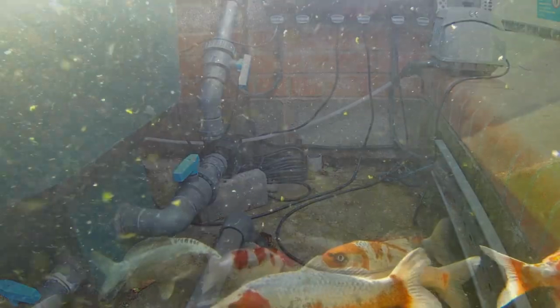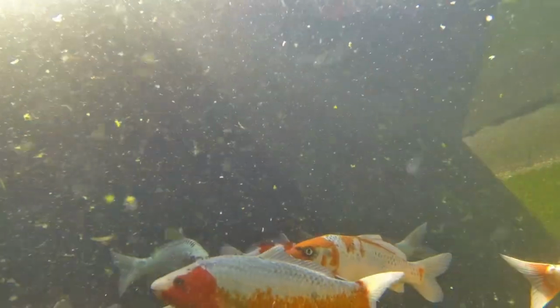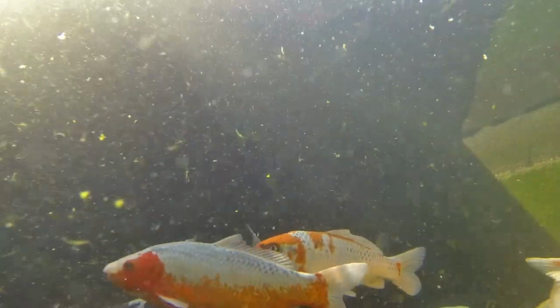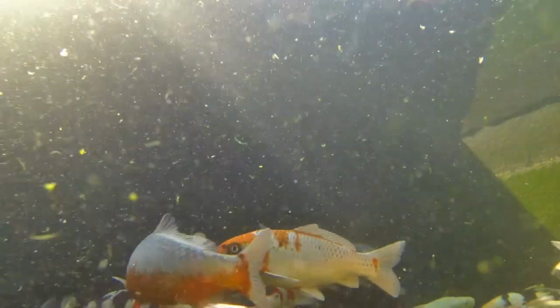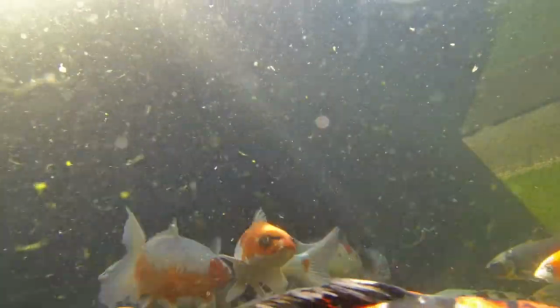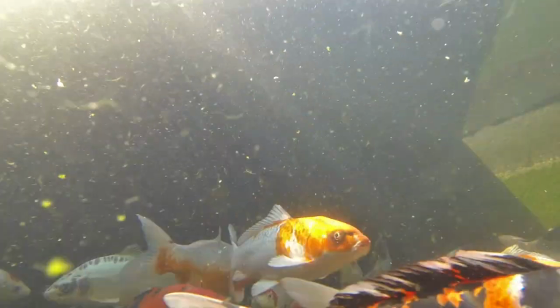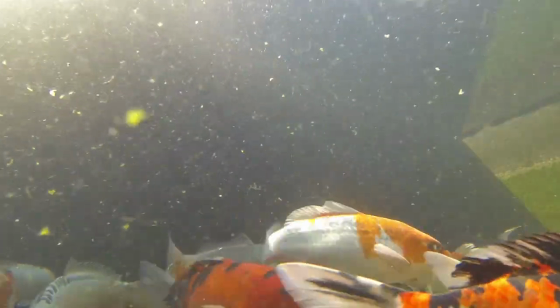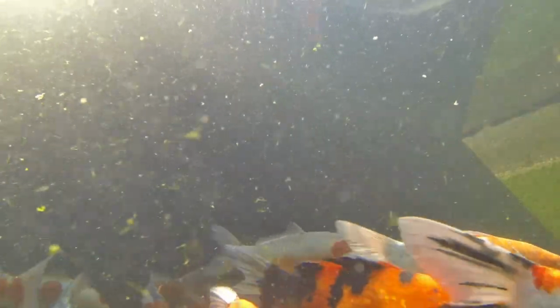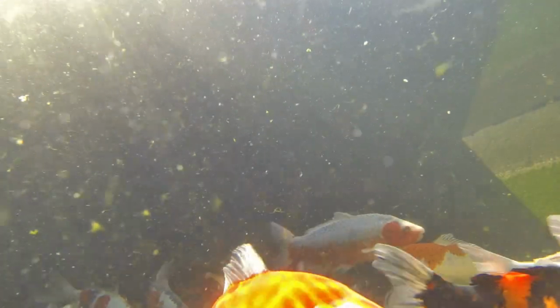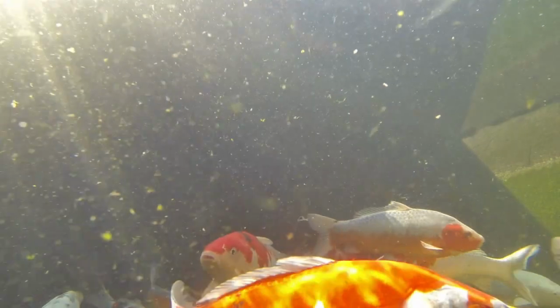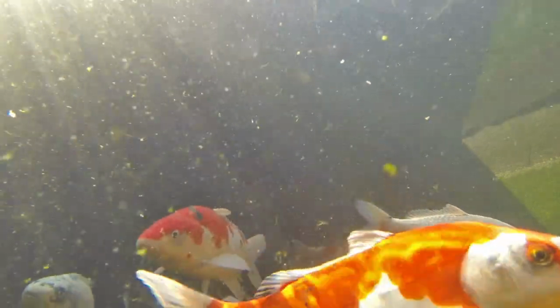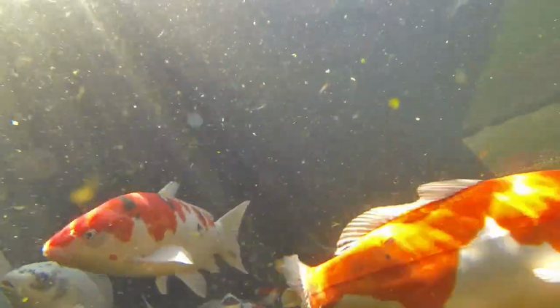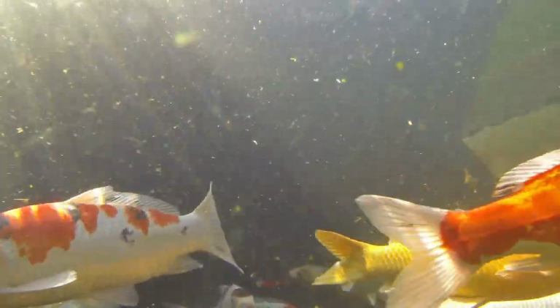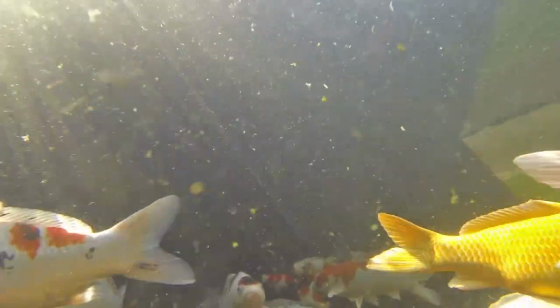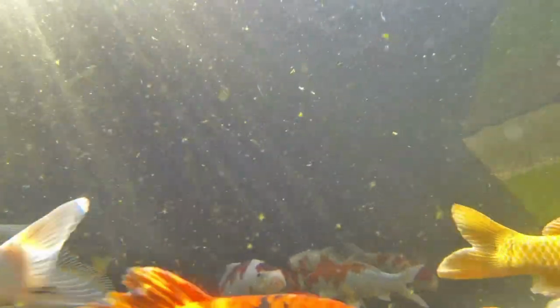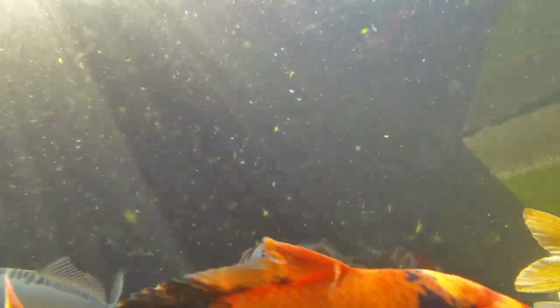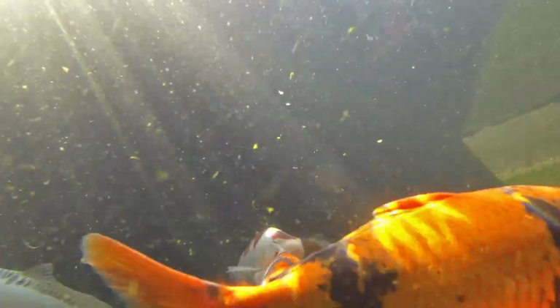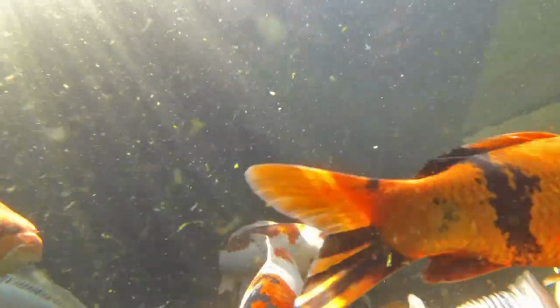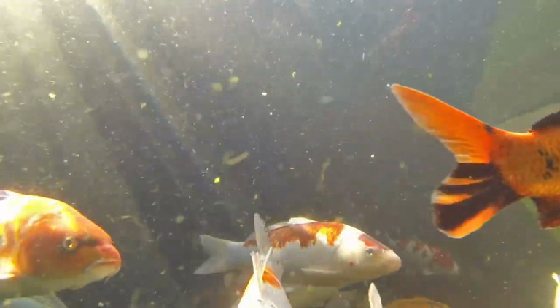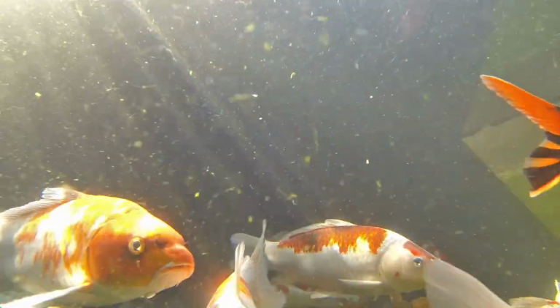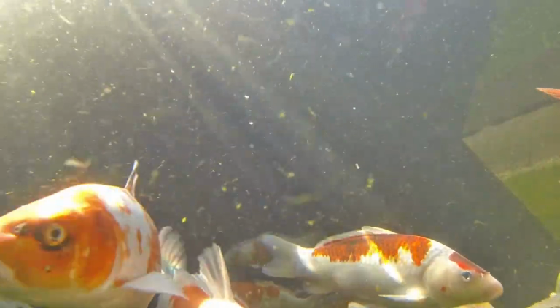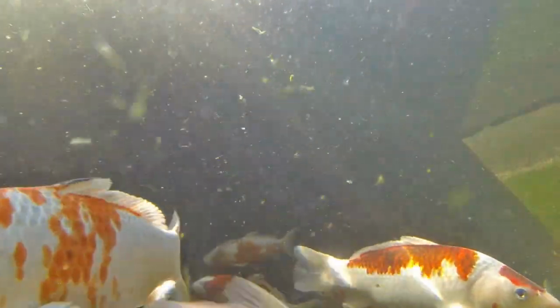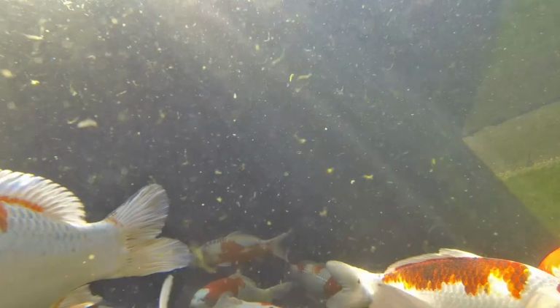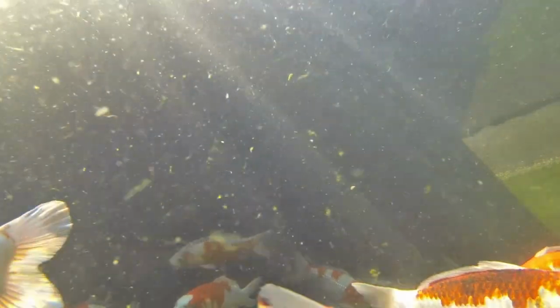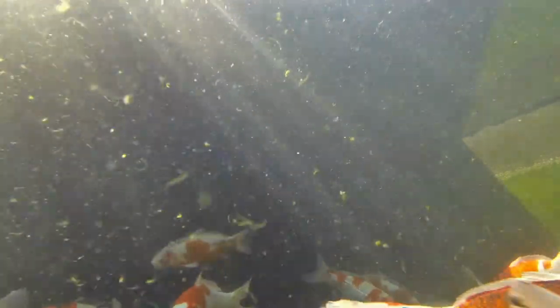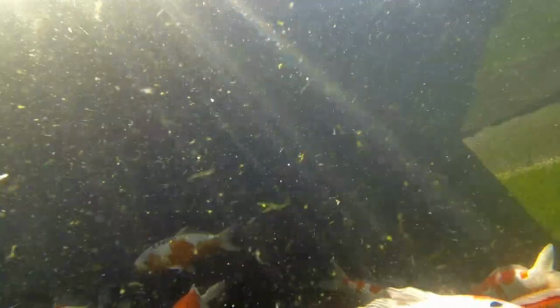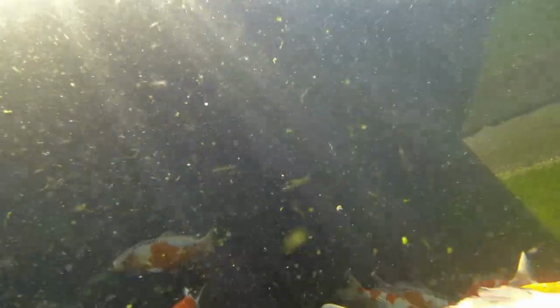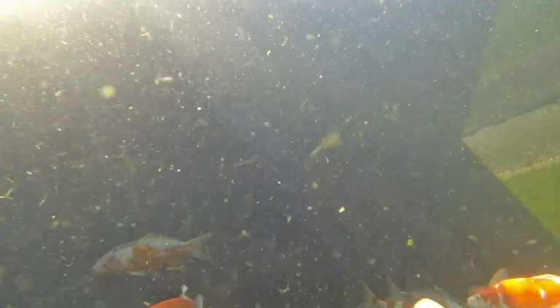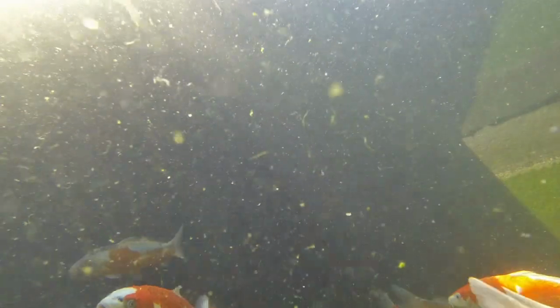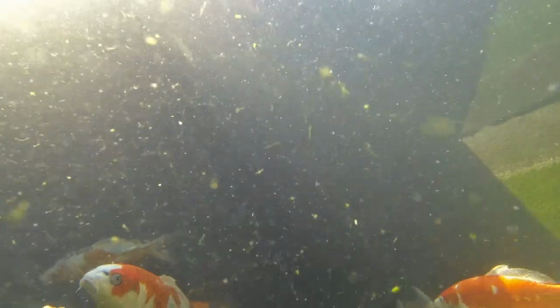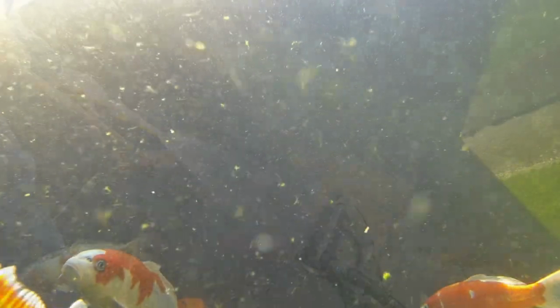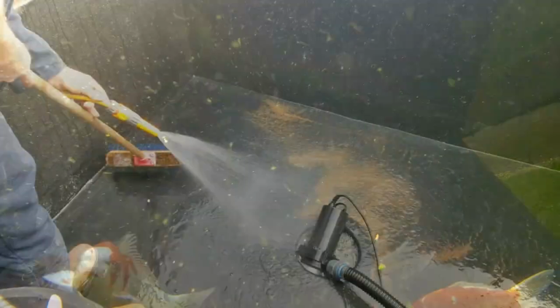Fitting a bottom drain in your pond is the single biggest step in the right direction that you can take when constructing your koi pond. But if it's not kept clear it can become a major headache.